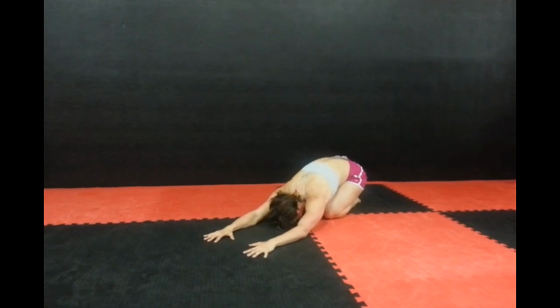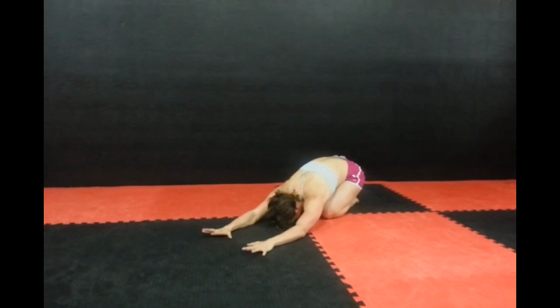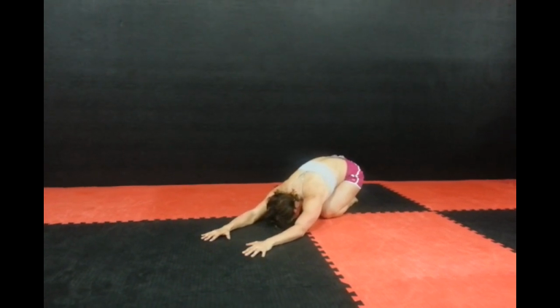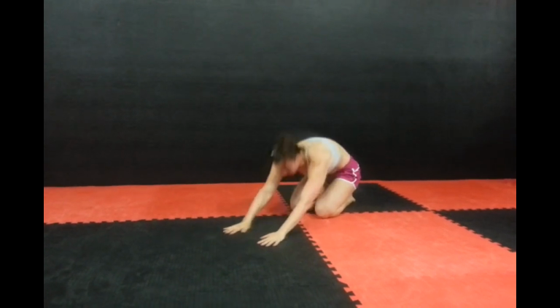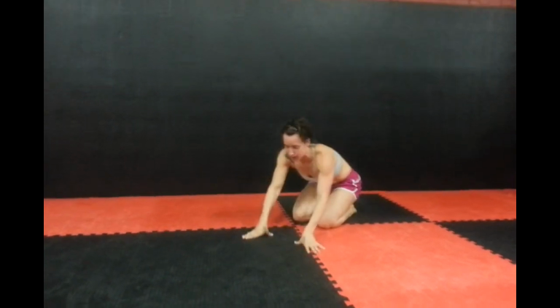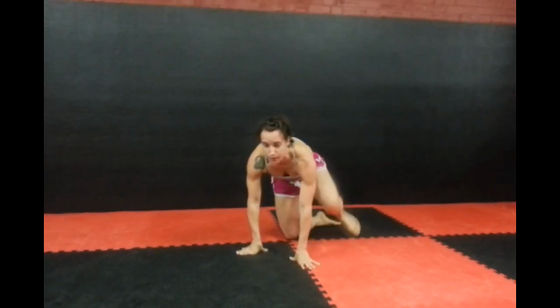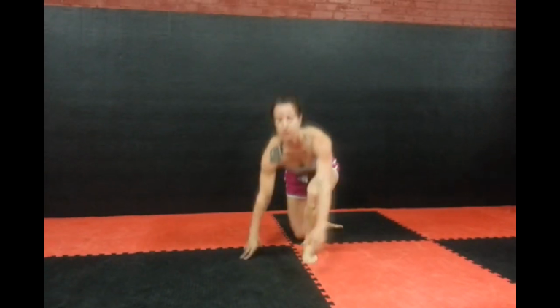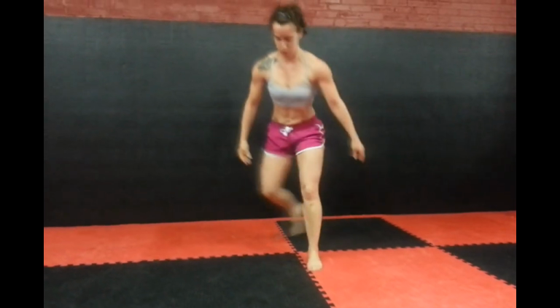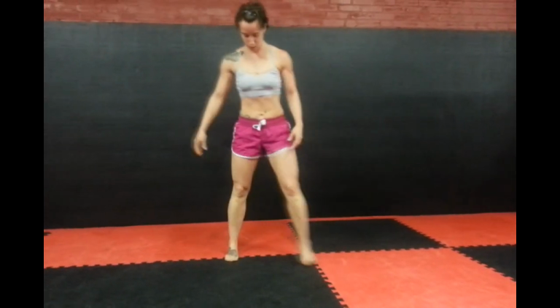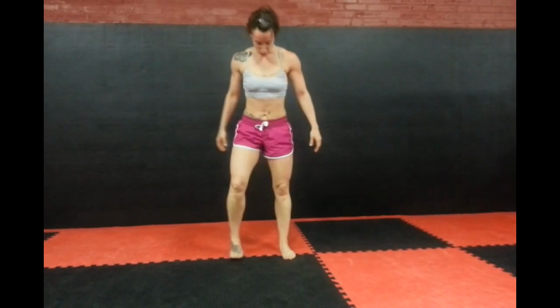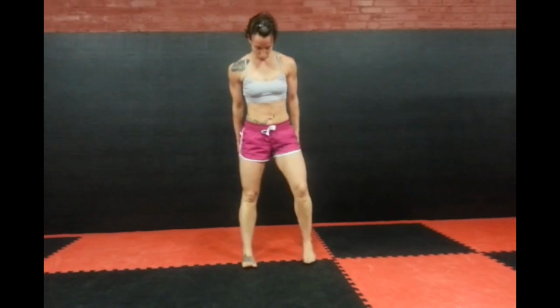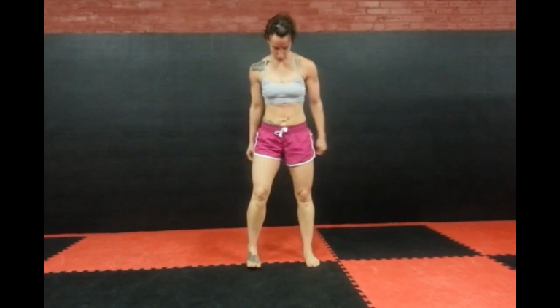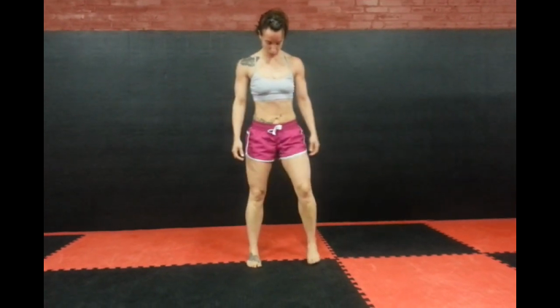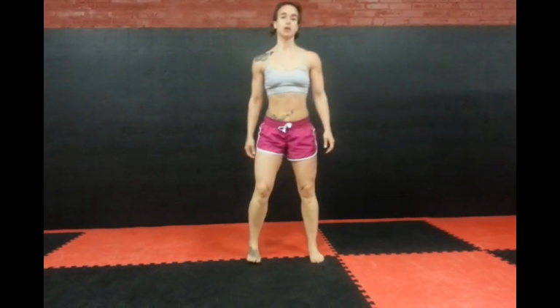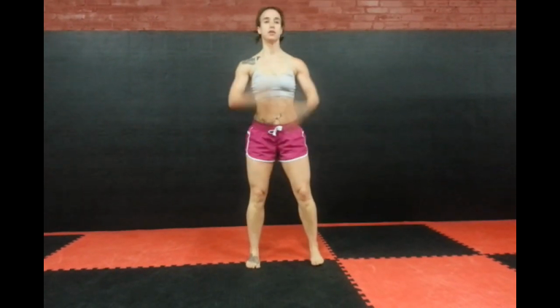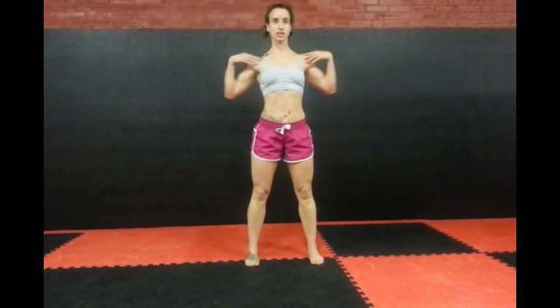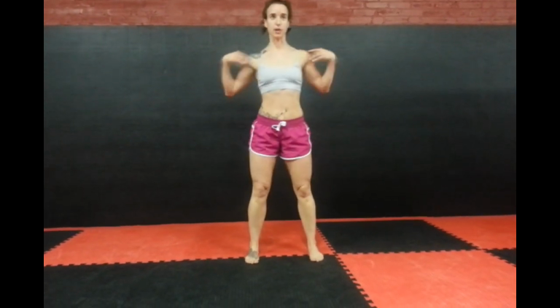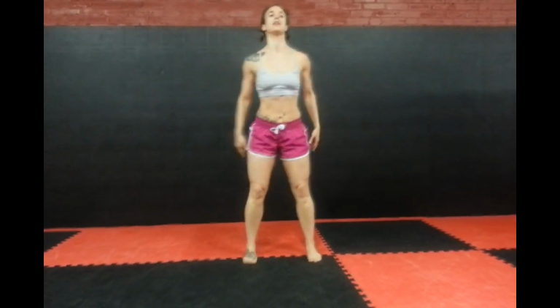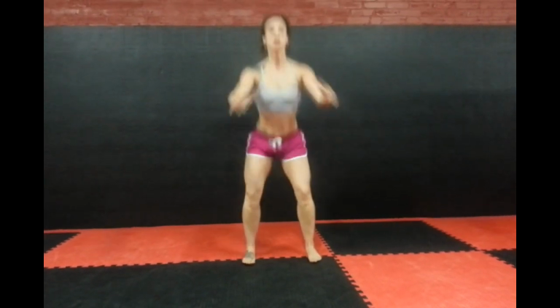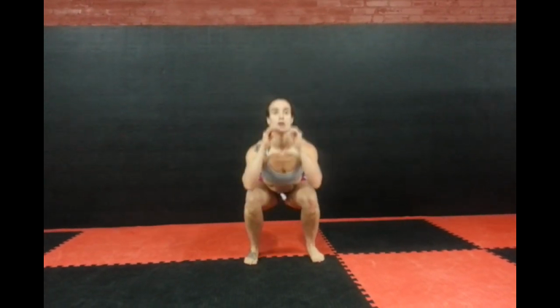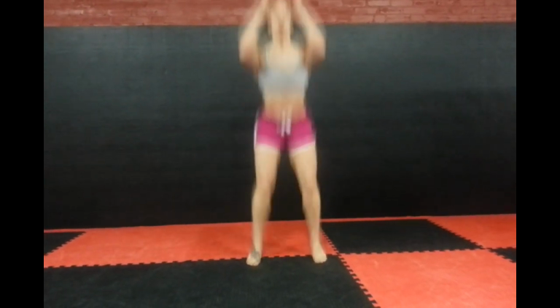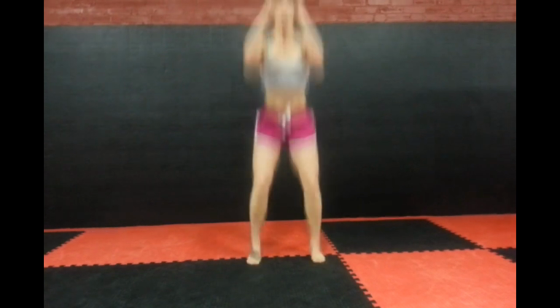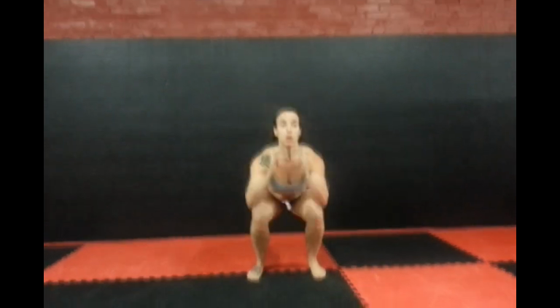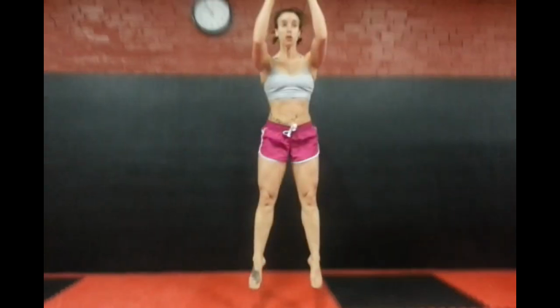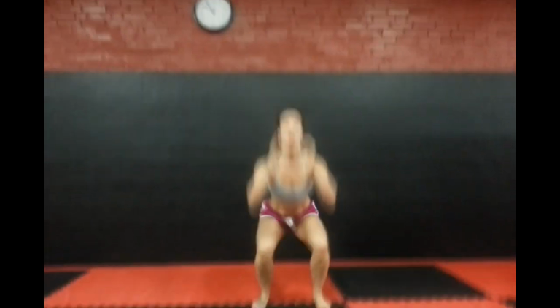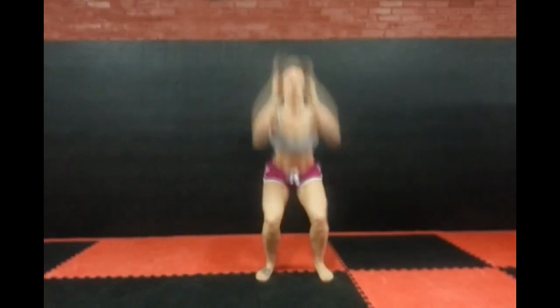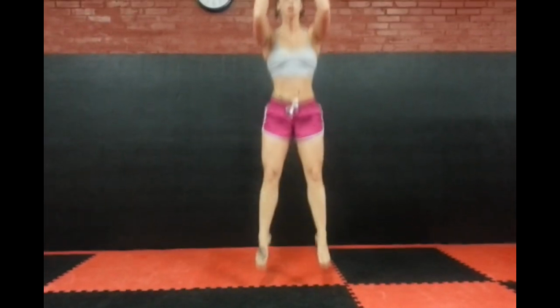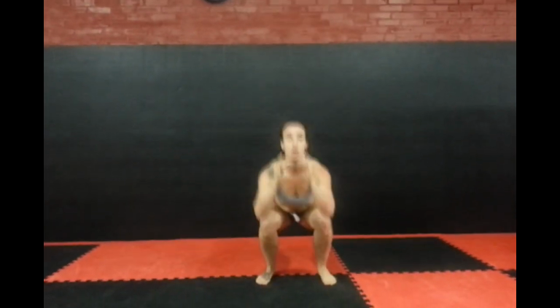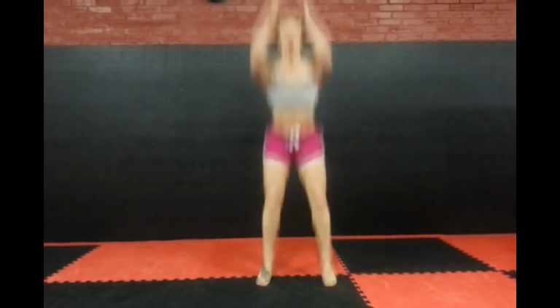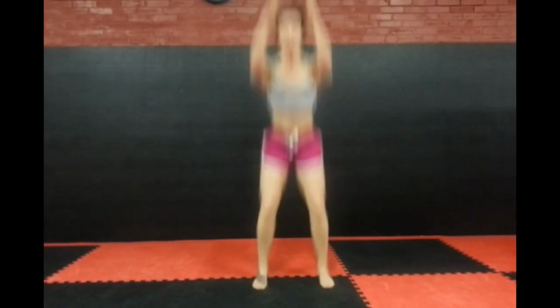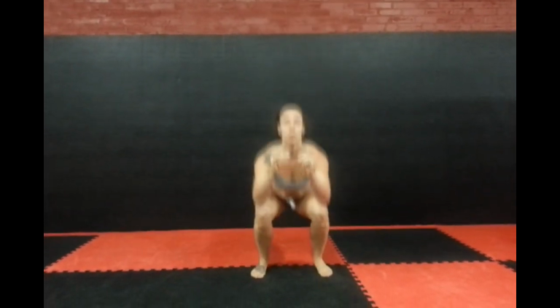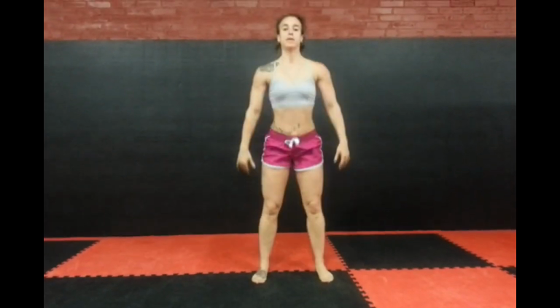Your next move is jump squat. She's going to make sure both feet are parallel forward, shoulders pulled back, and then just really jump through. And that's gorgeous.